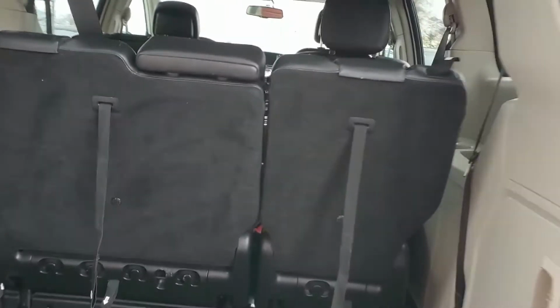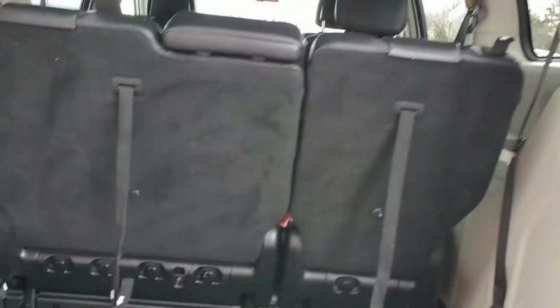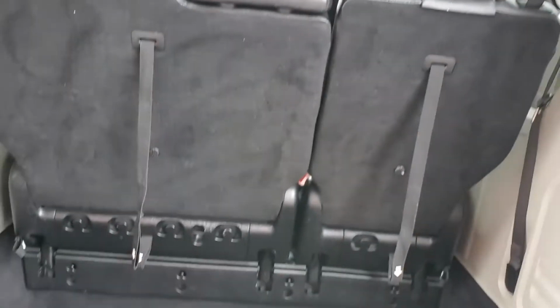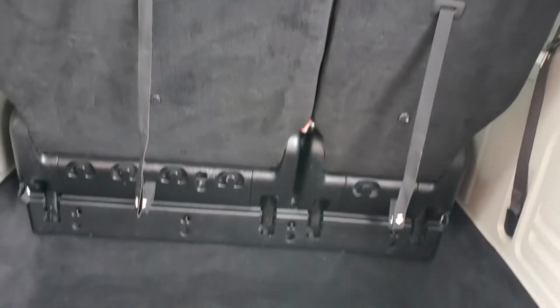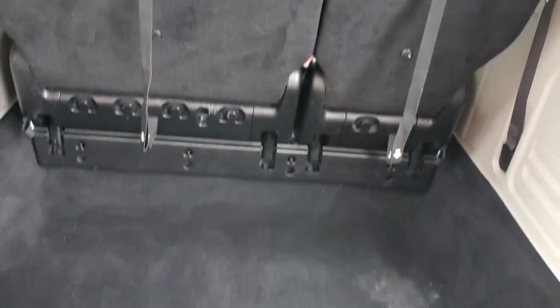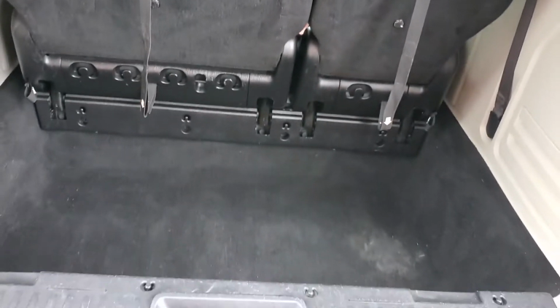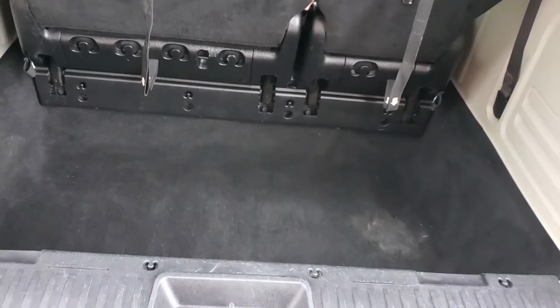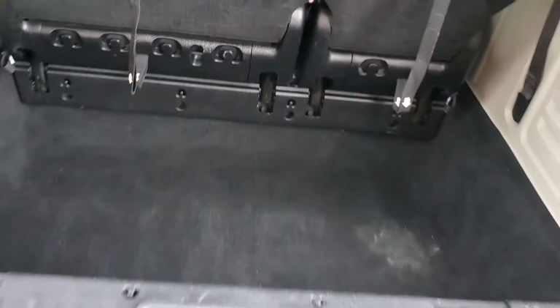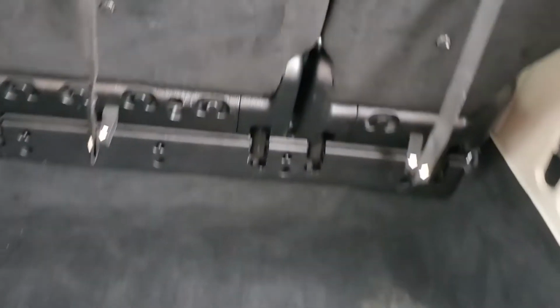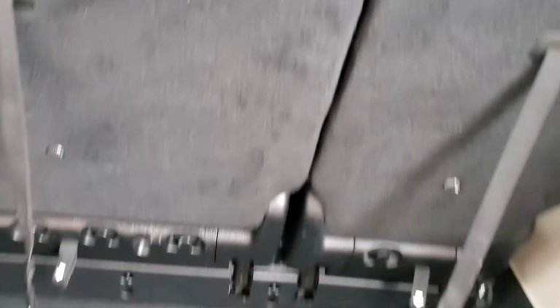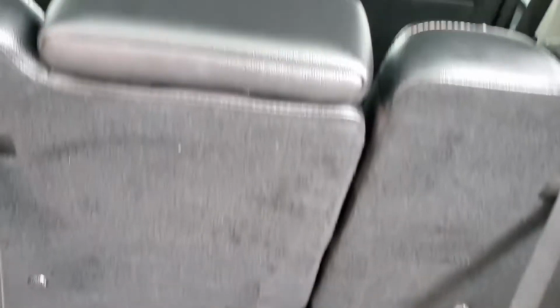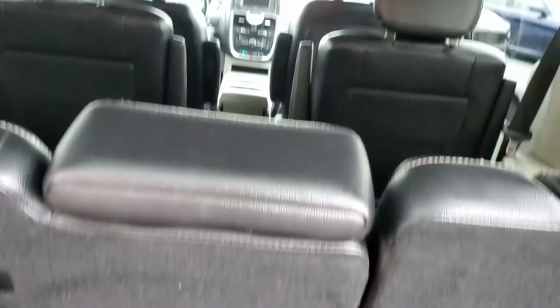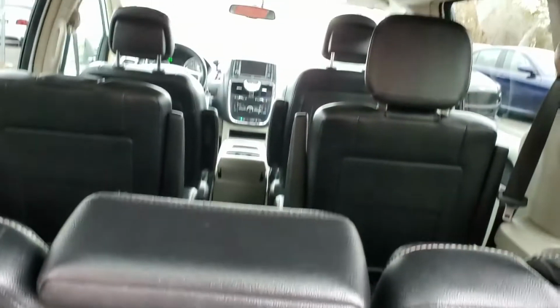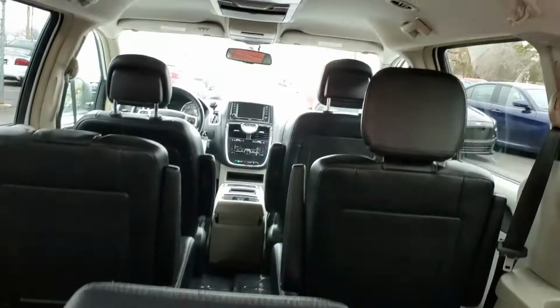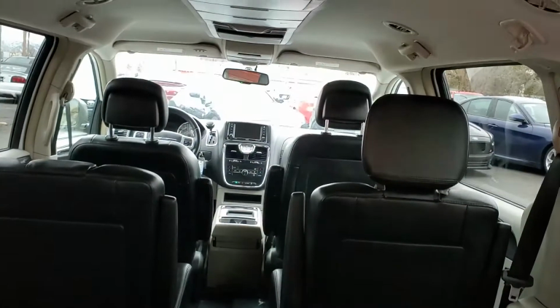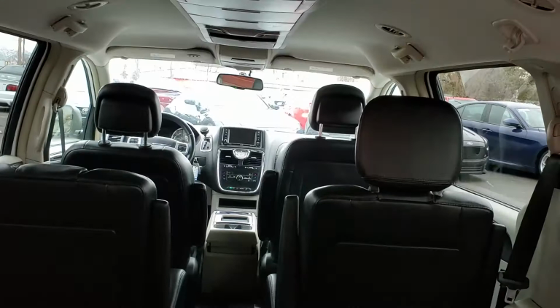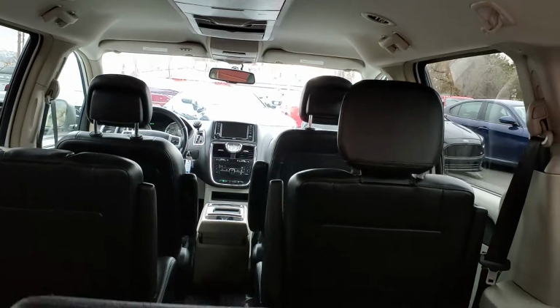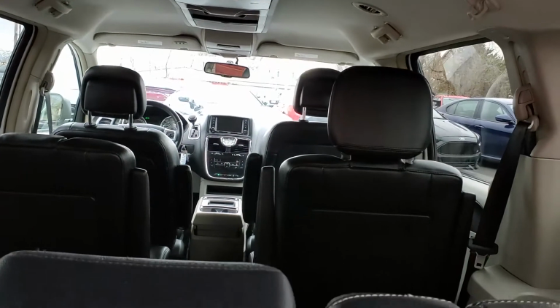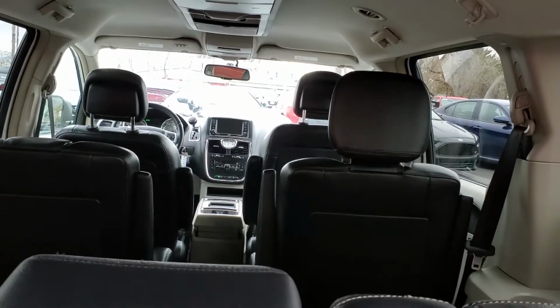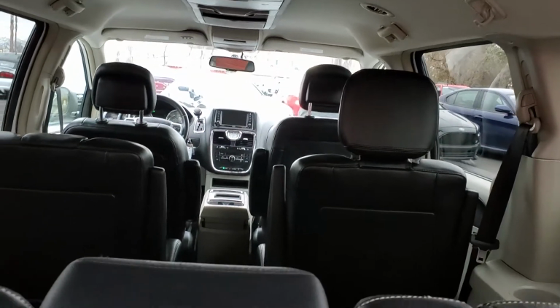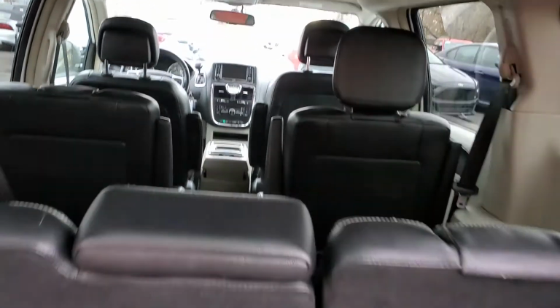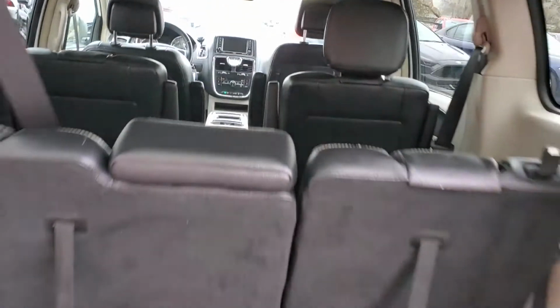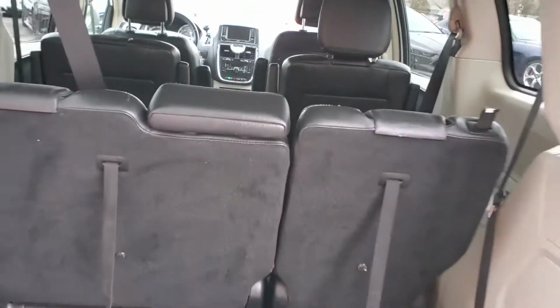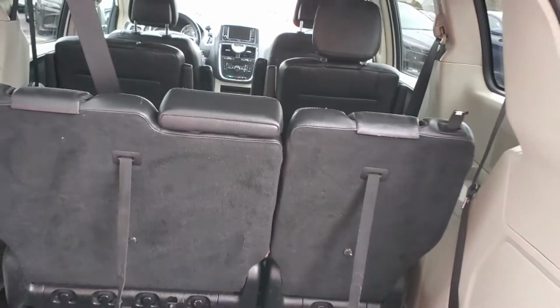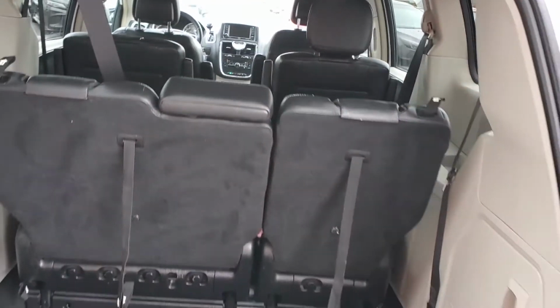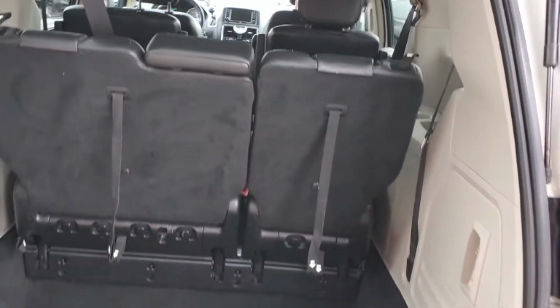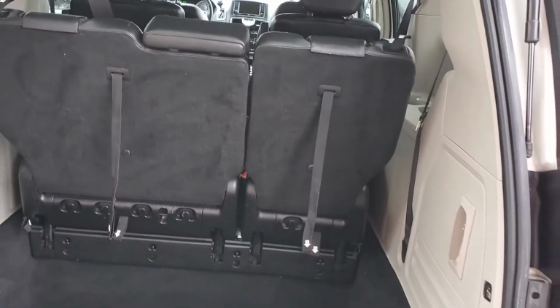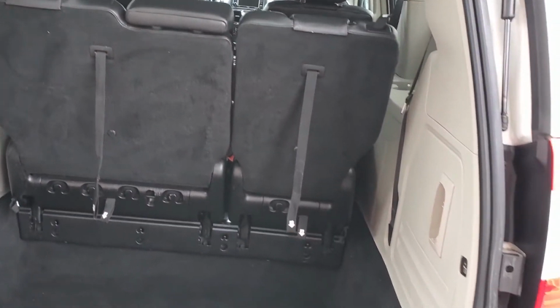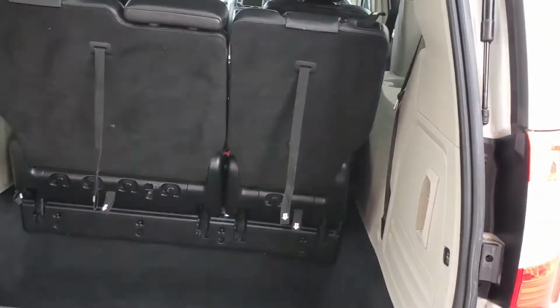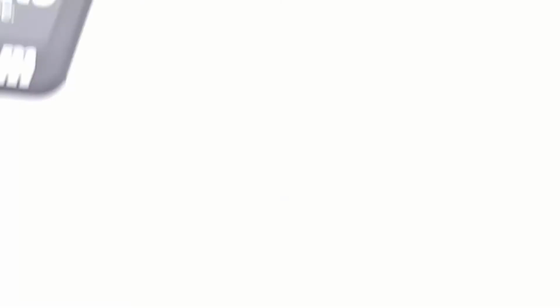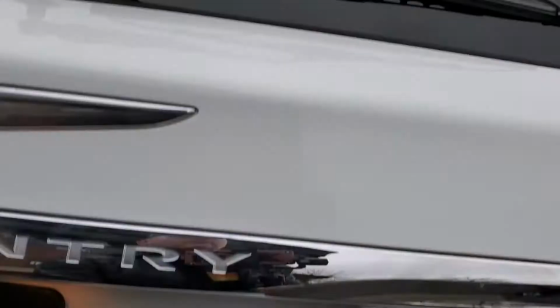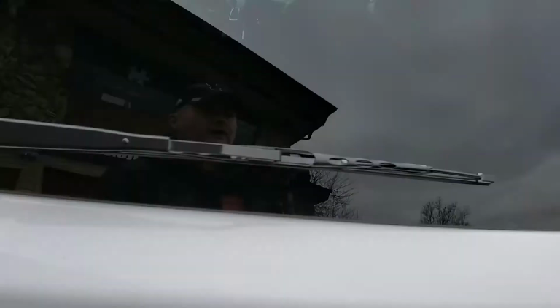It does have a lot of storage space. Captain's chairs in the second row, and it does have a third row as well.